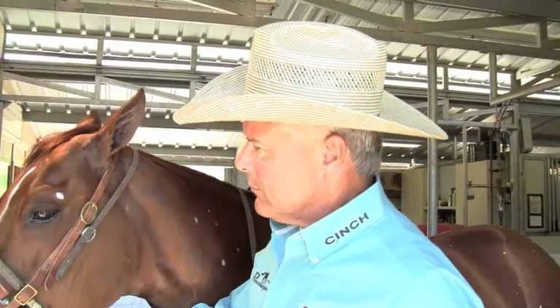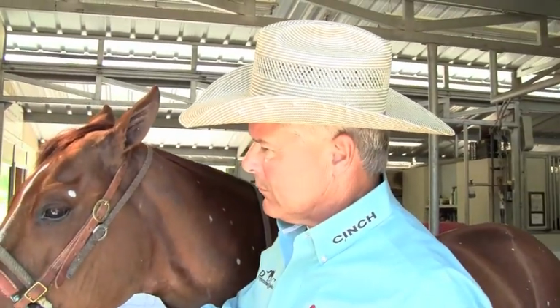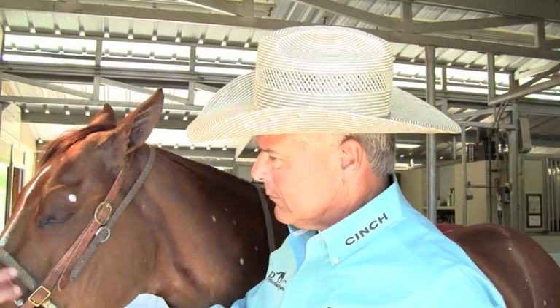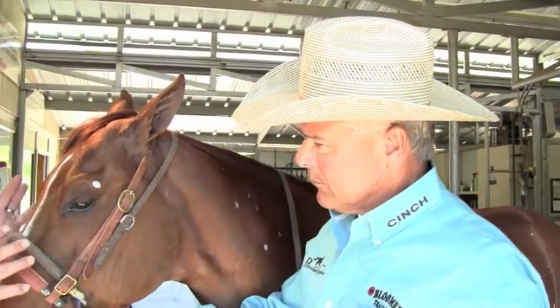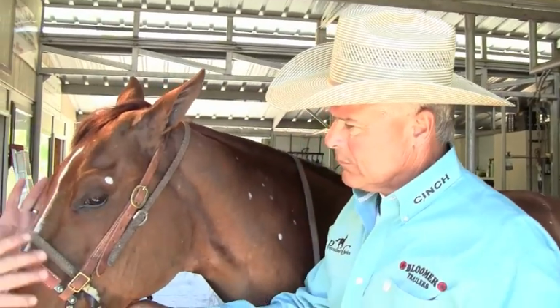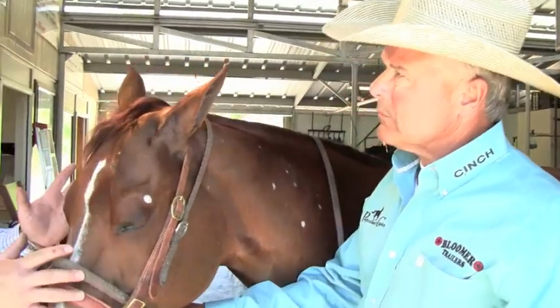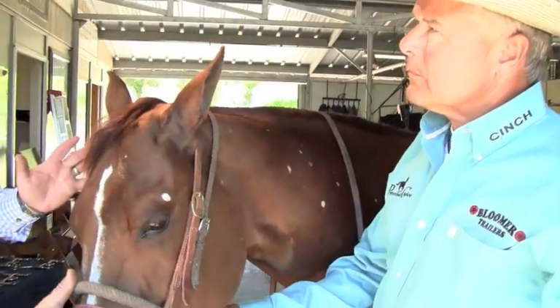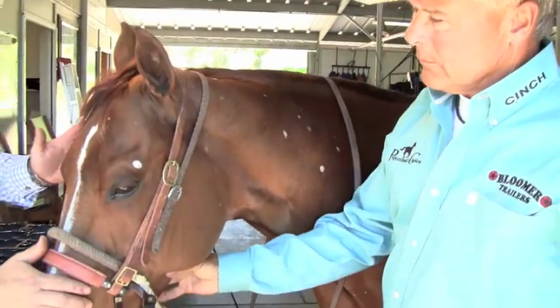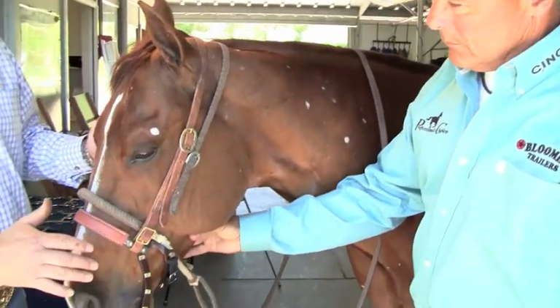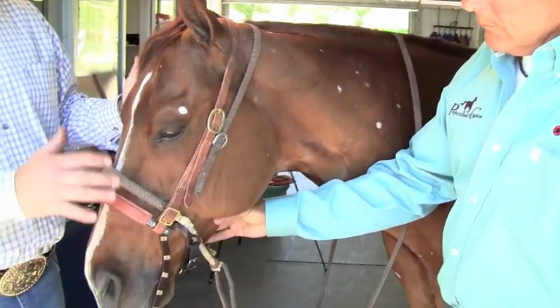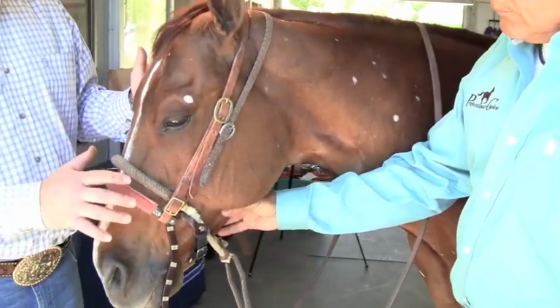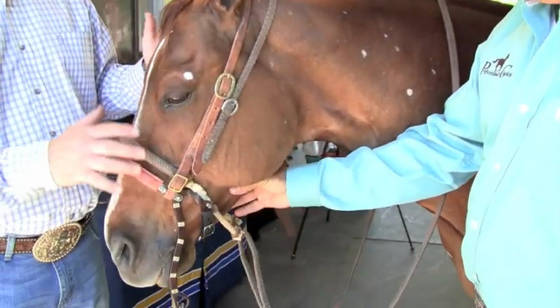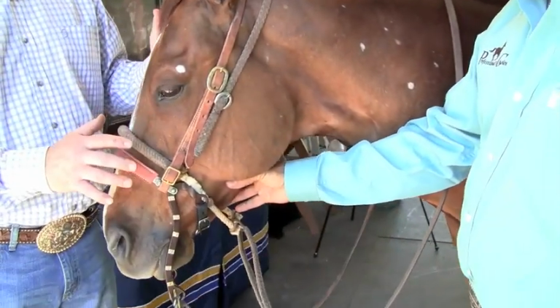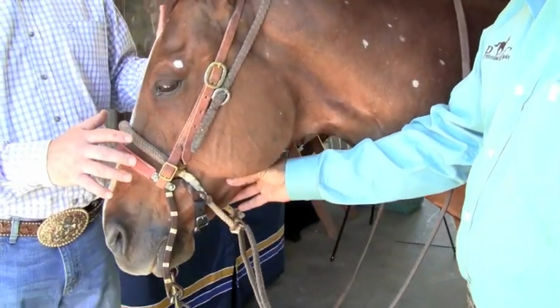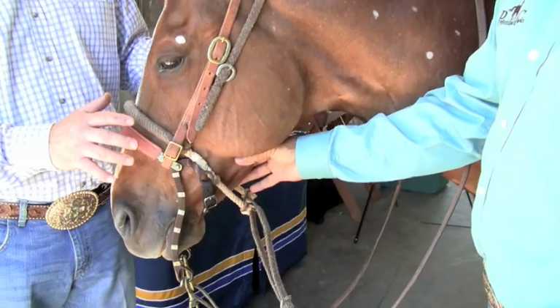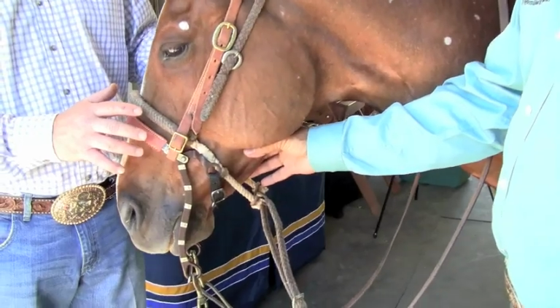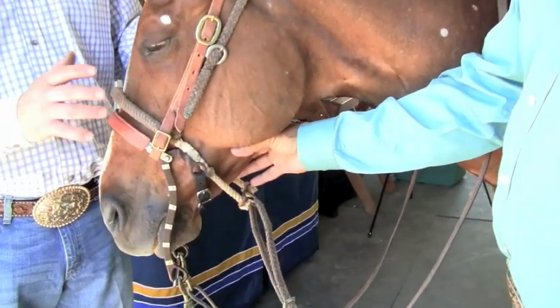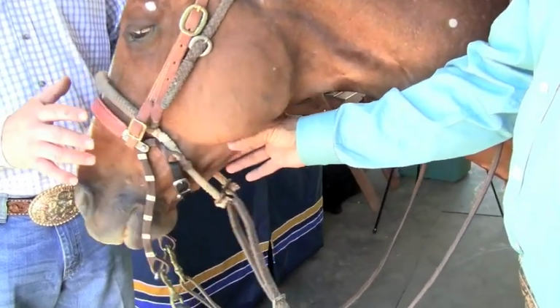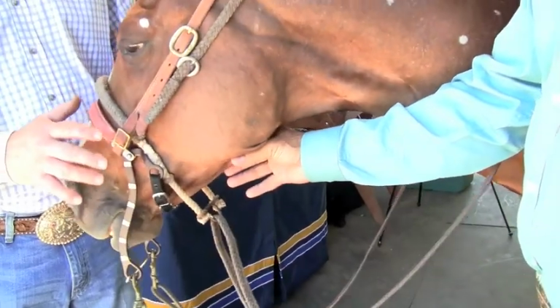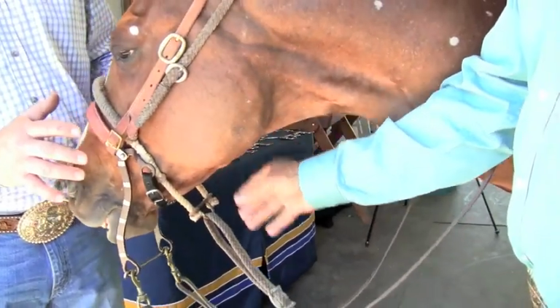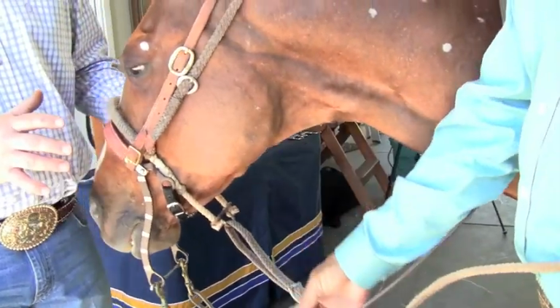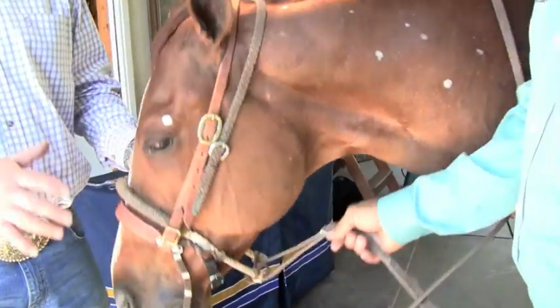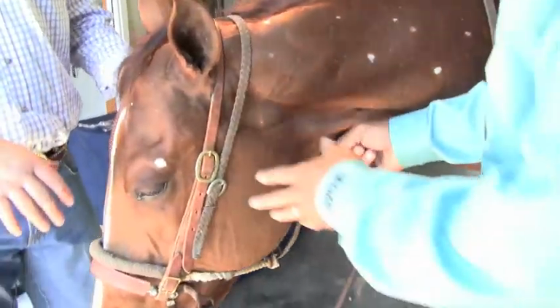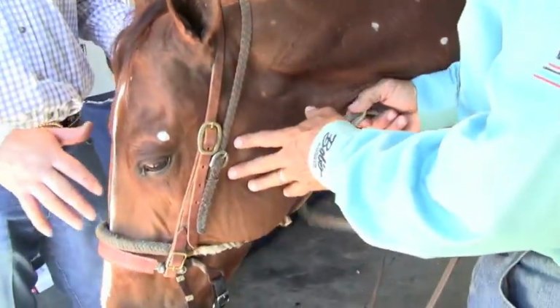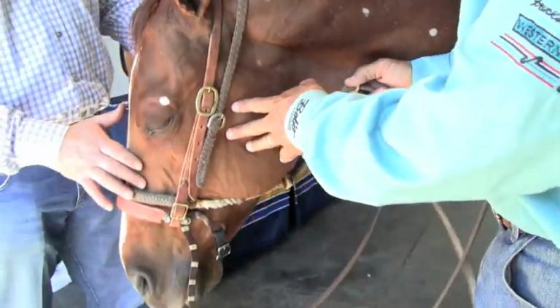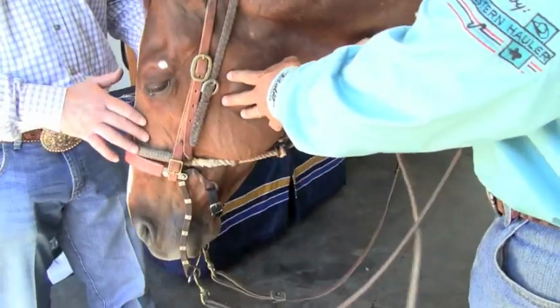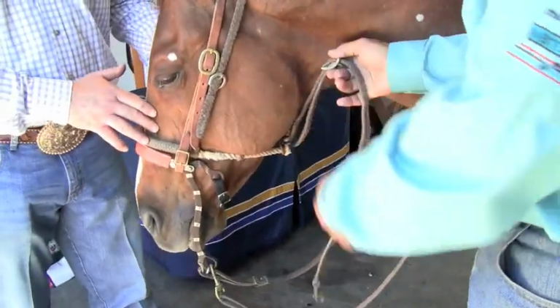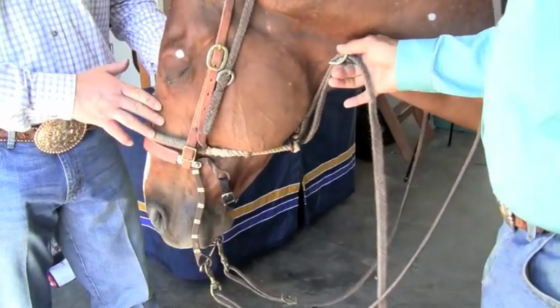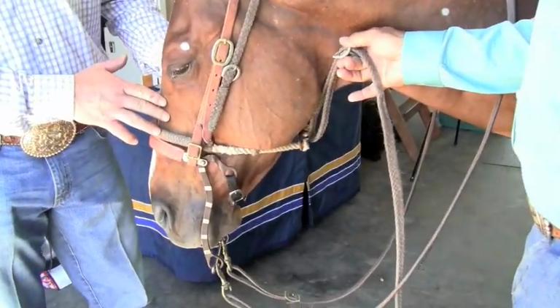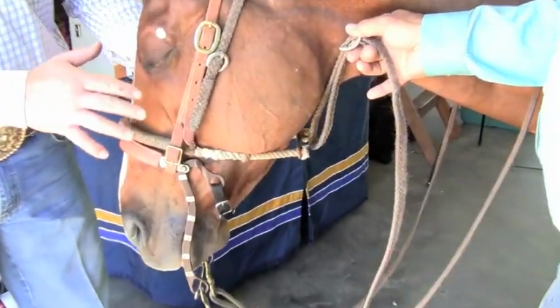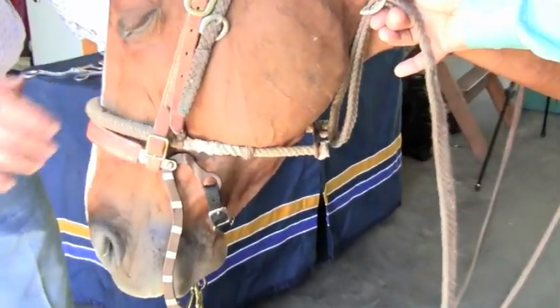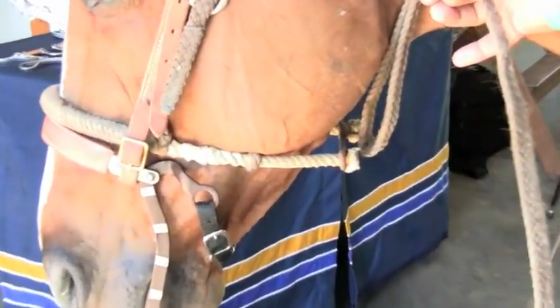Bob, I think this is our best kept secret in the arsenal of bits and hackamores and things like that. Me being a roper, I've used a hackamore my whole life. And this is a very unique design that you came up with — do you want to touch base on that?